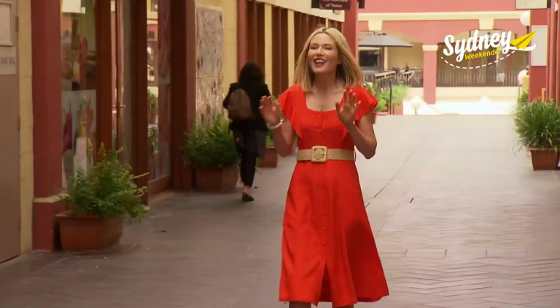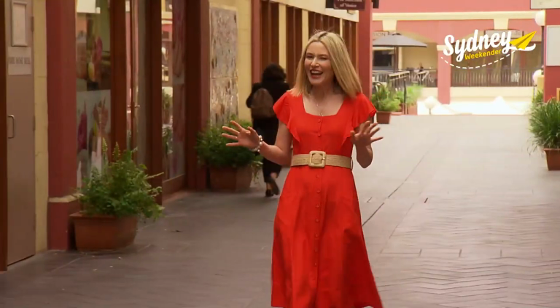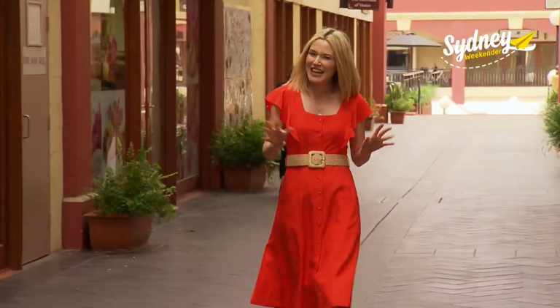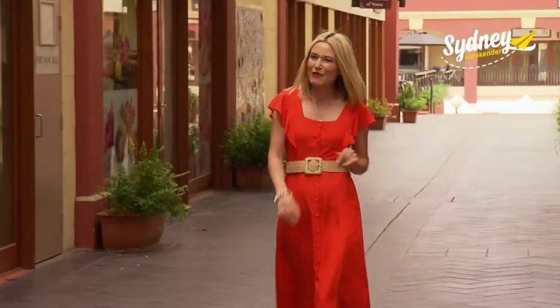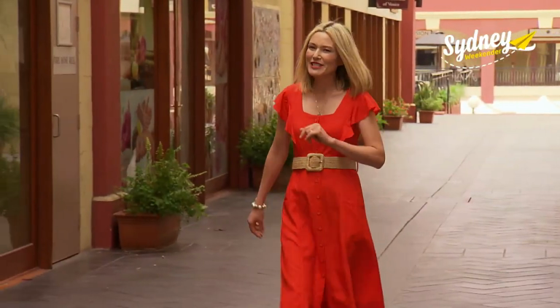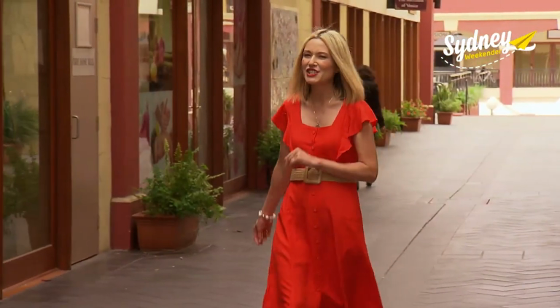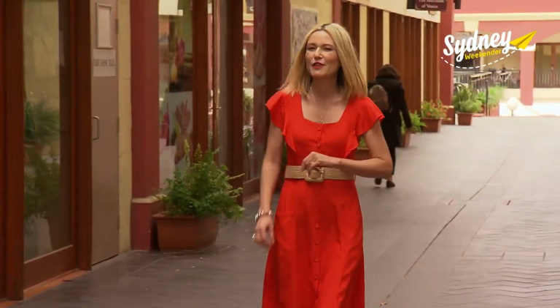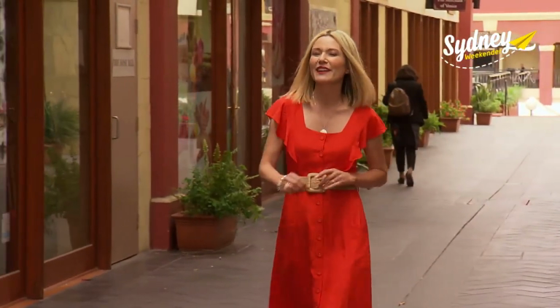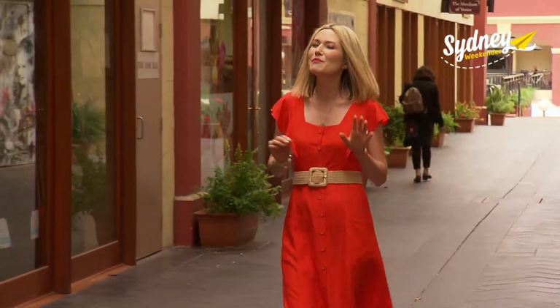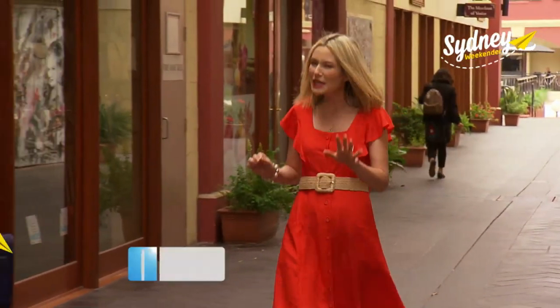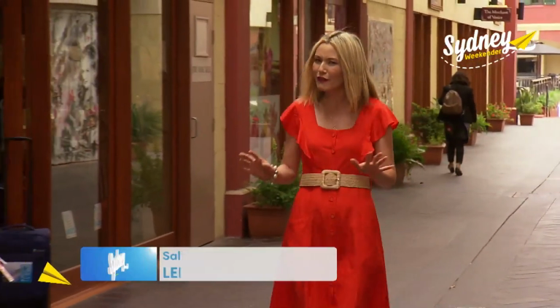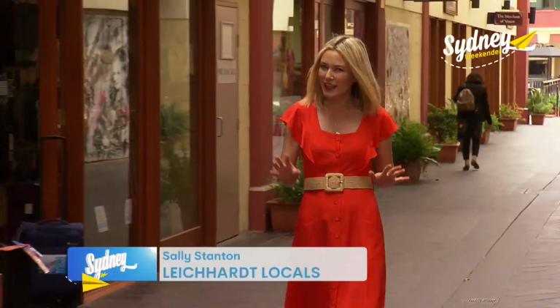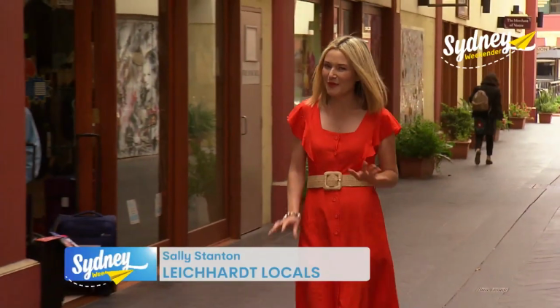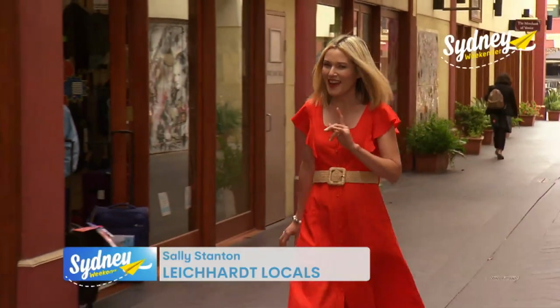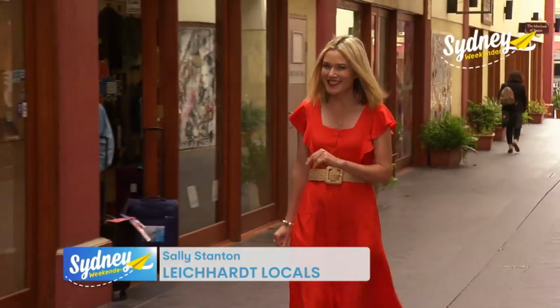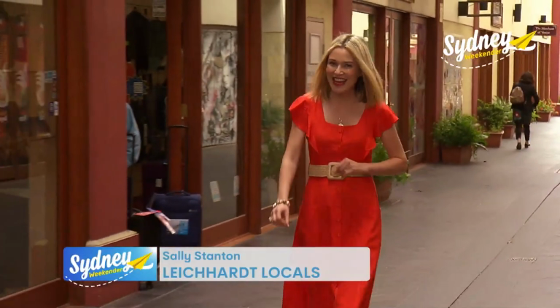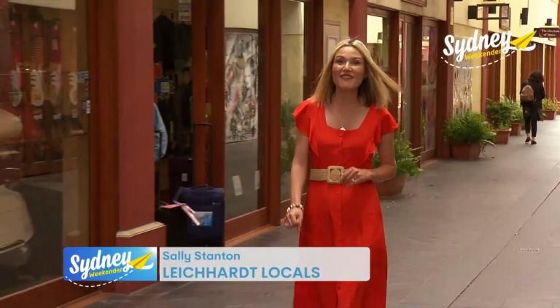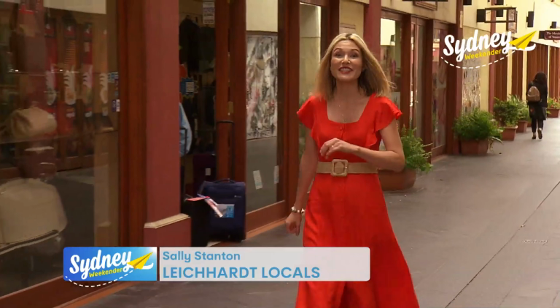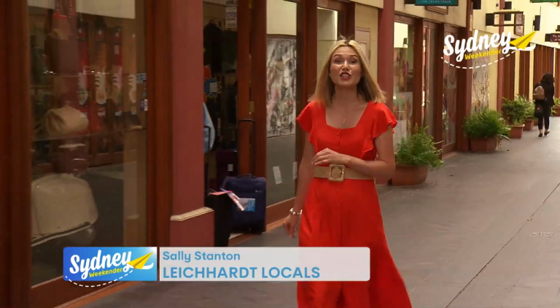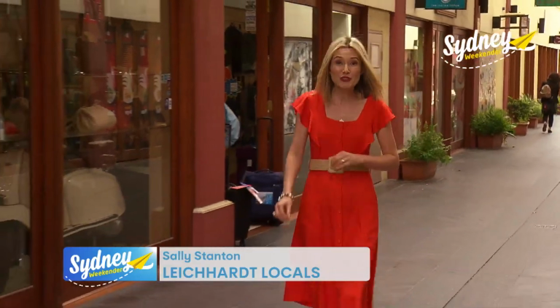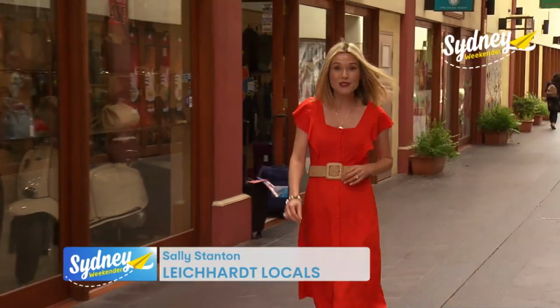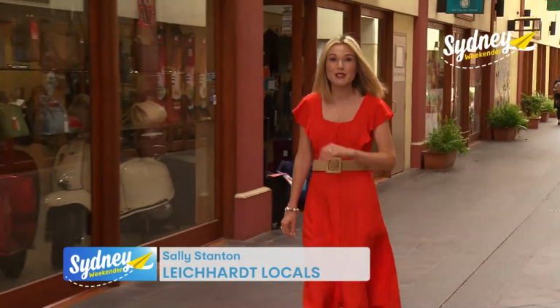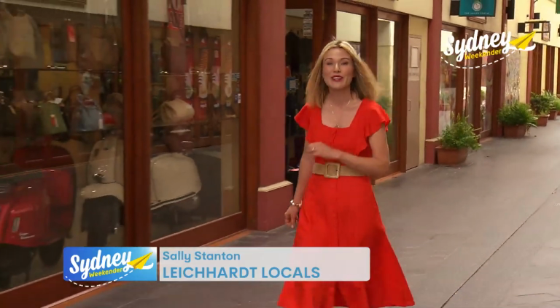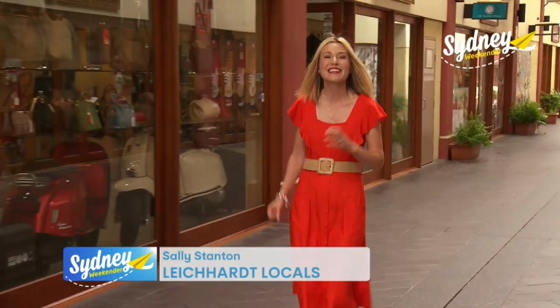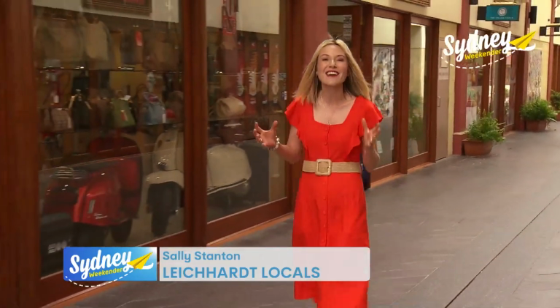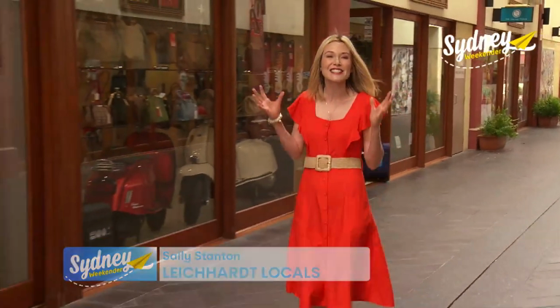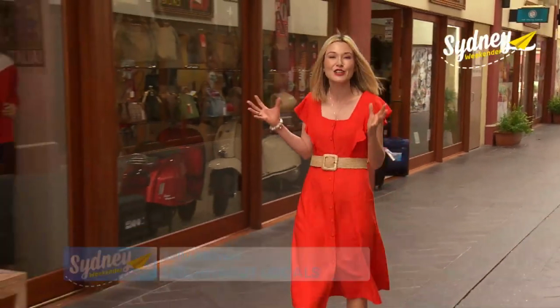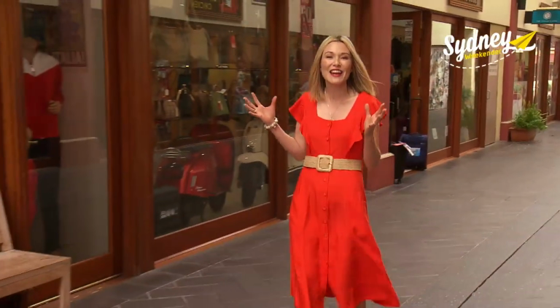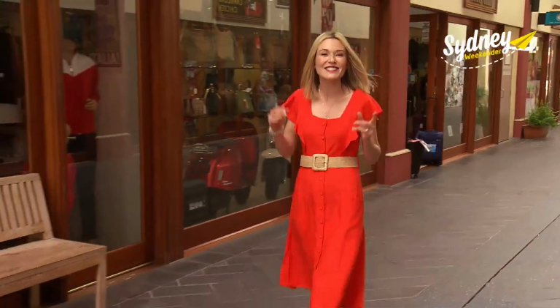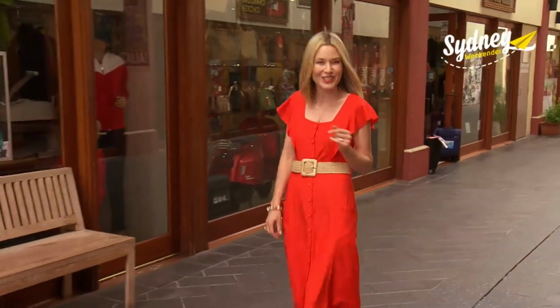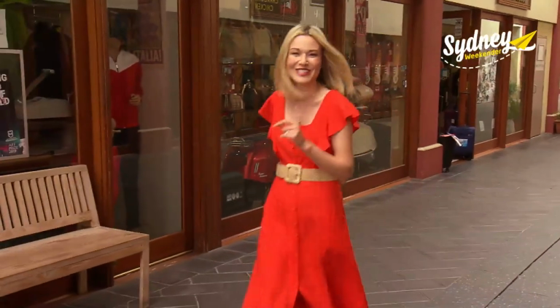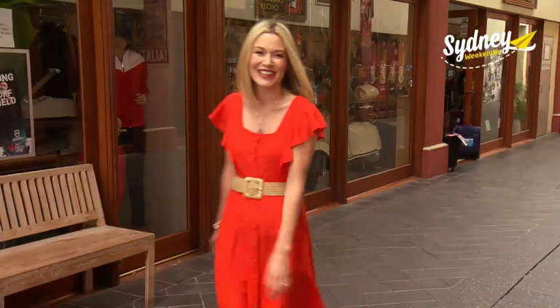Leichhardt has a reputation for being a bit of a foodie hub, and today I'm visiting two restaurants bringing exciting new flavors to Norton Street.